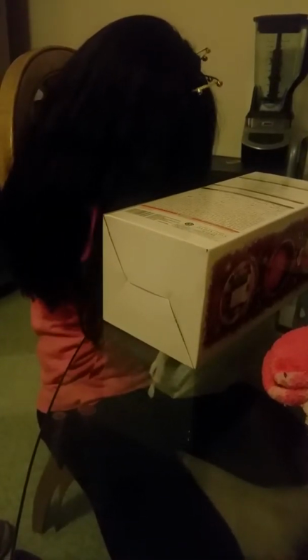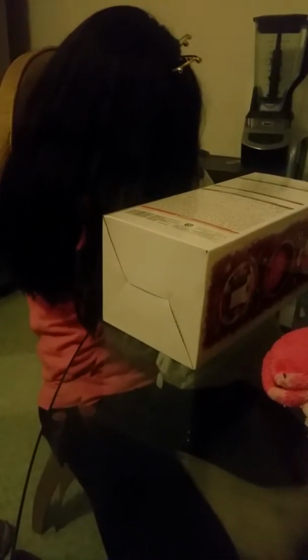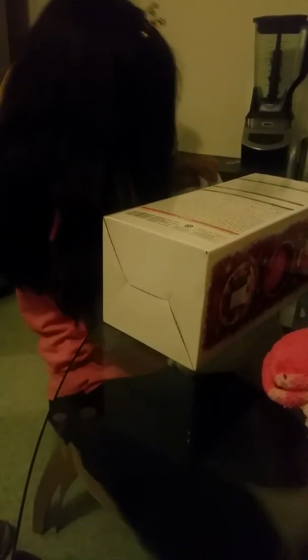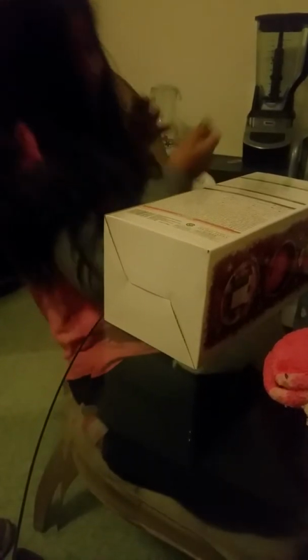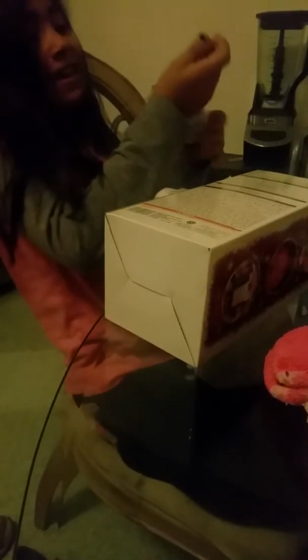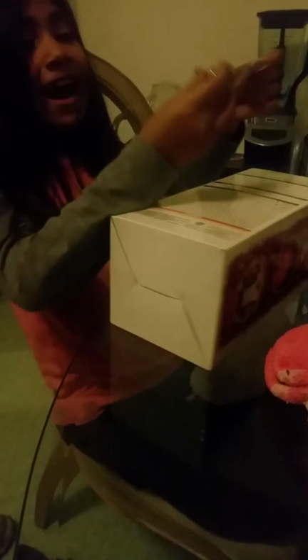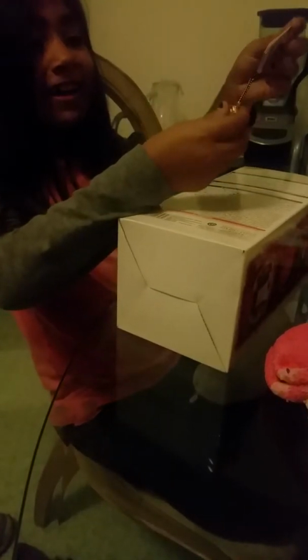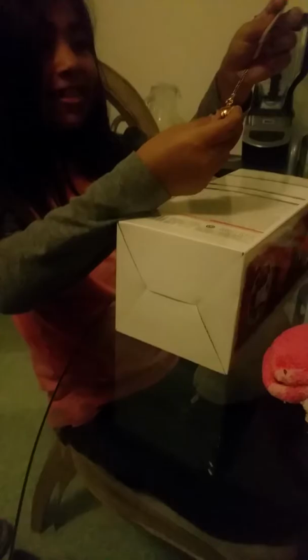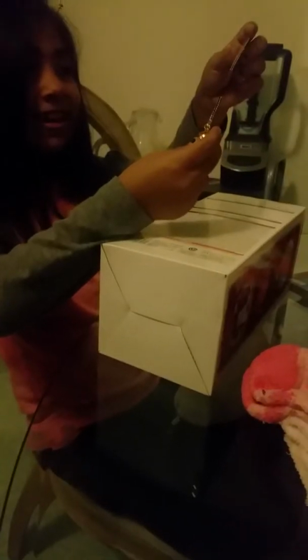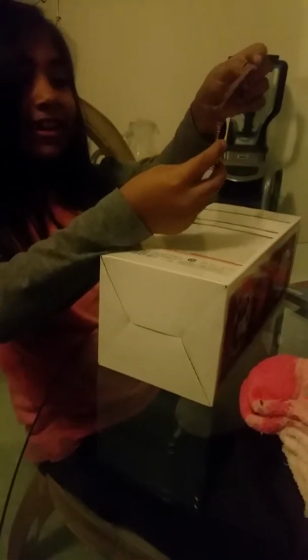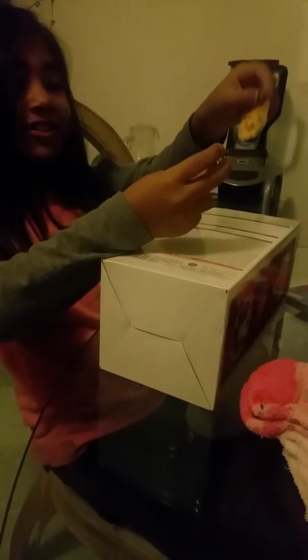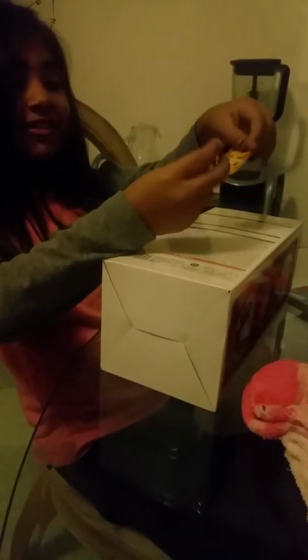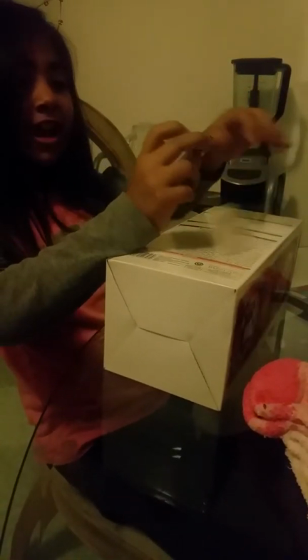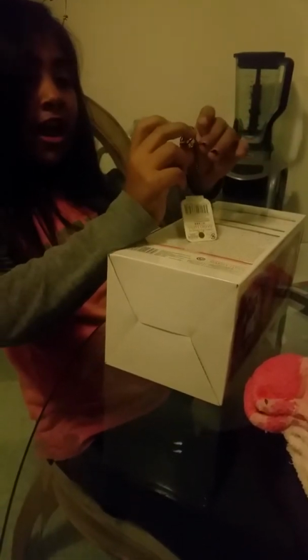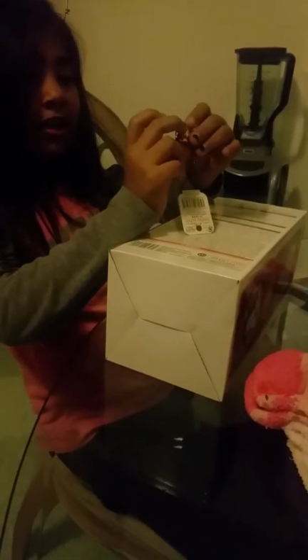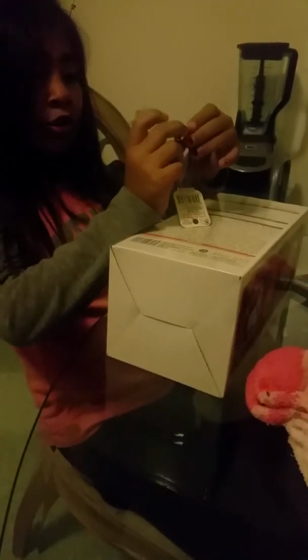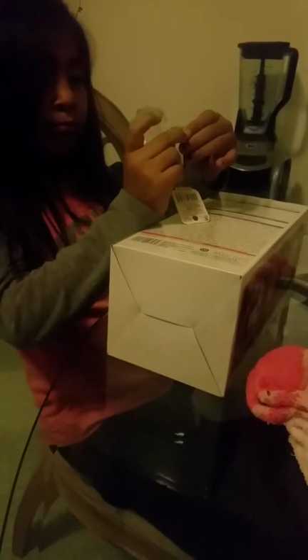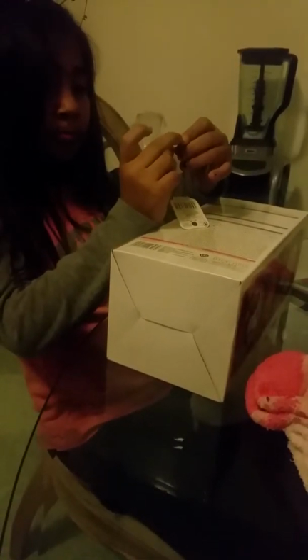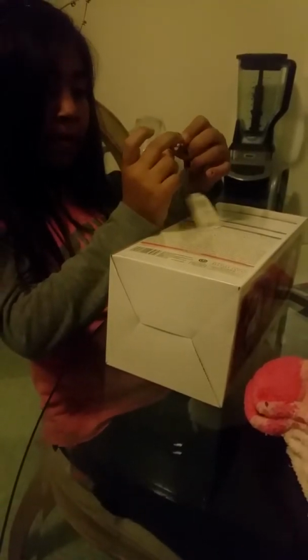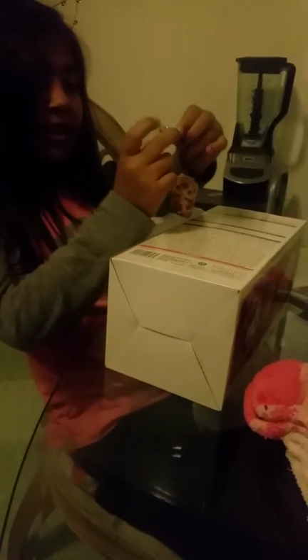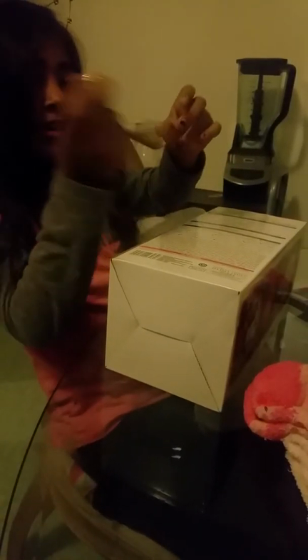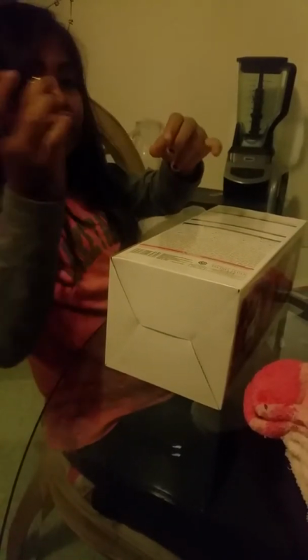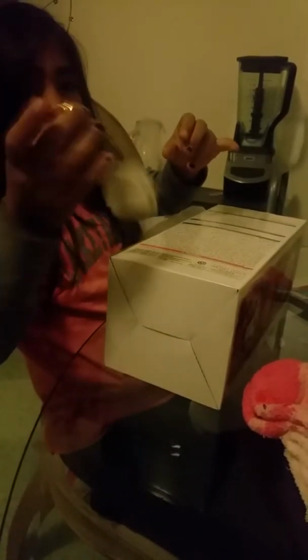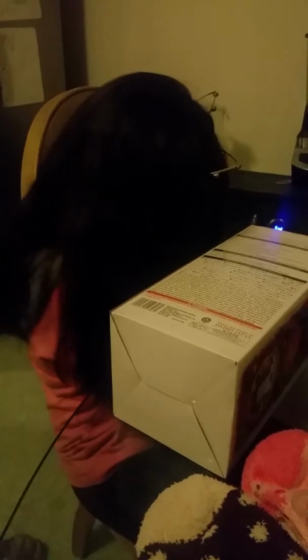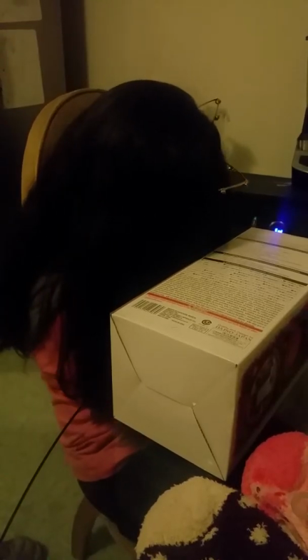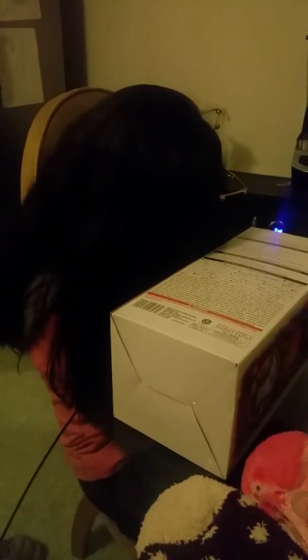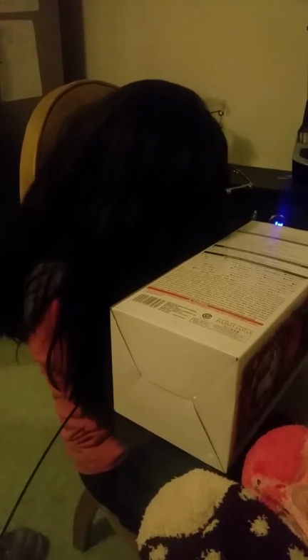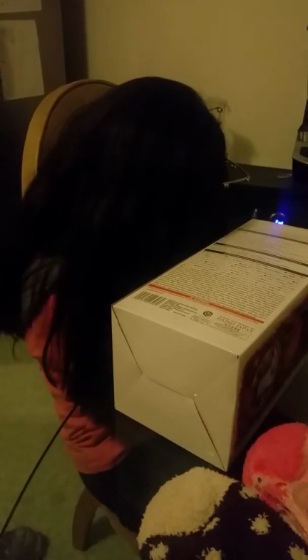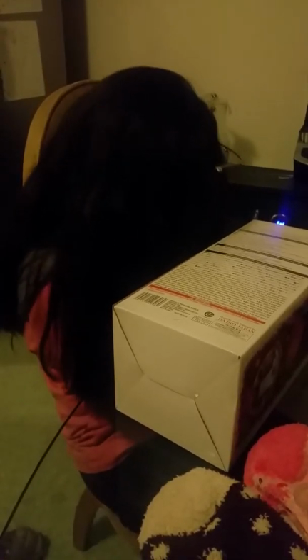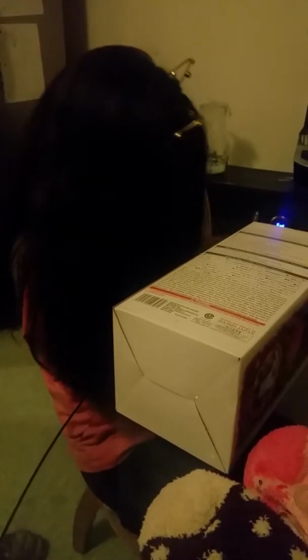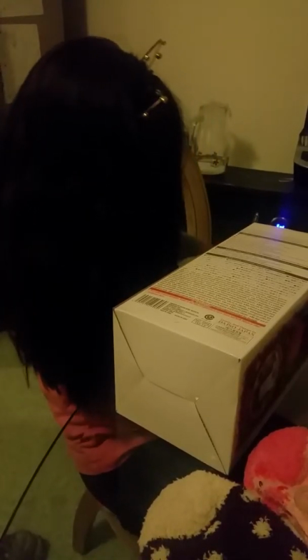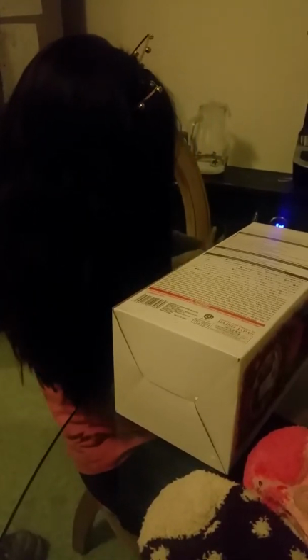One more thing — I got this little cute piggy for my Christmas decoration.